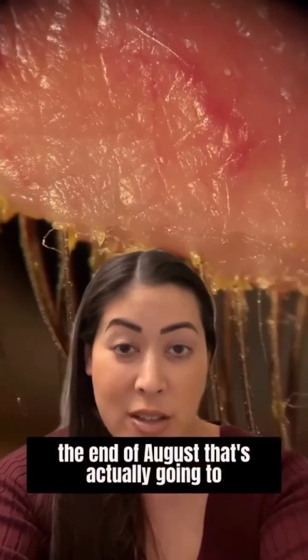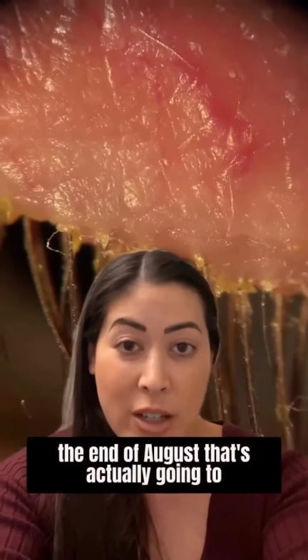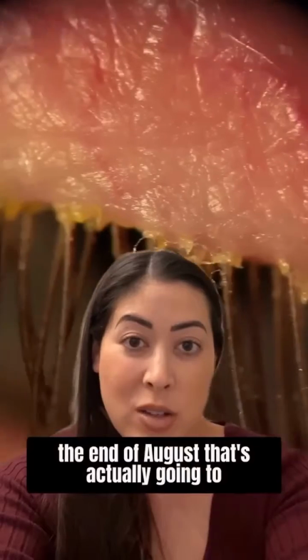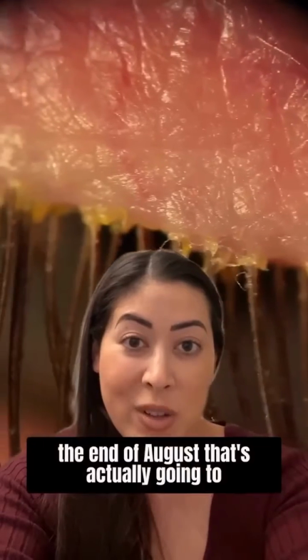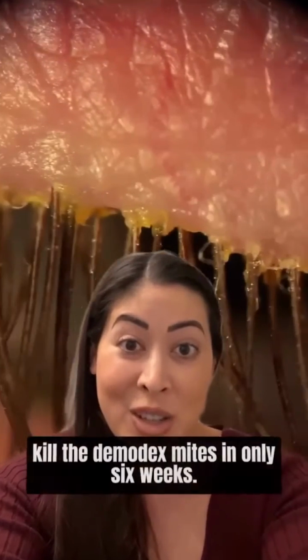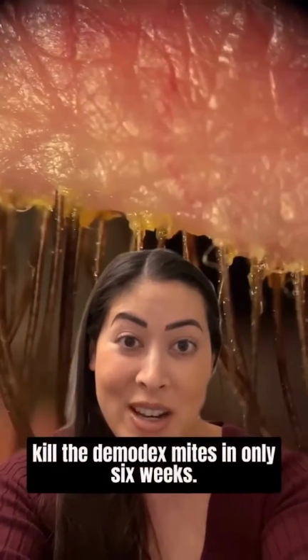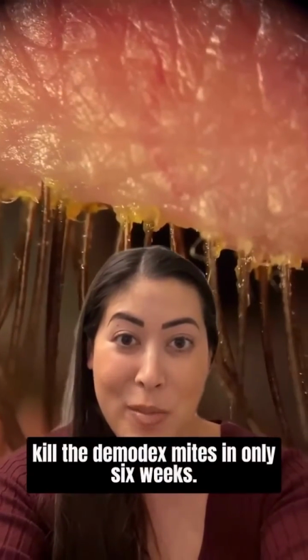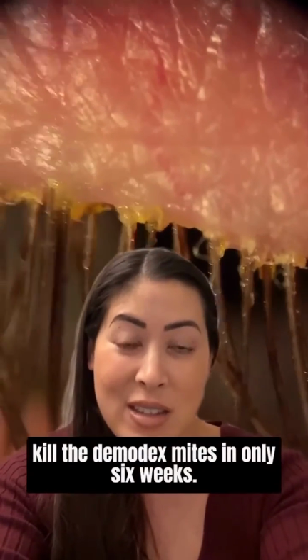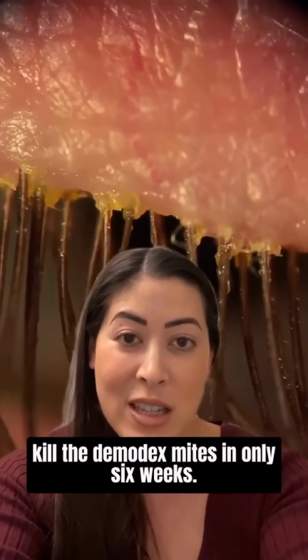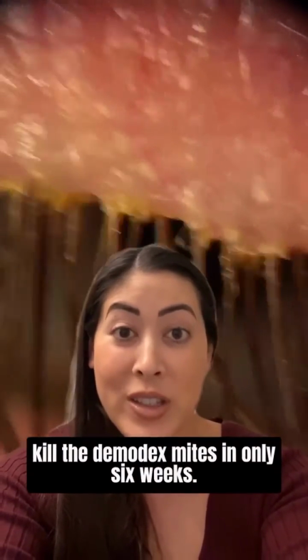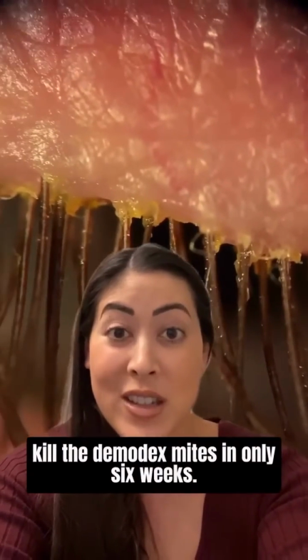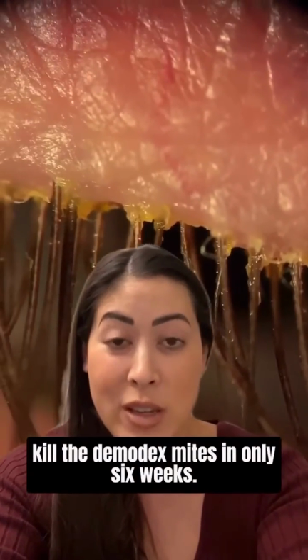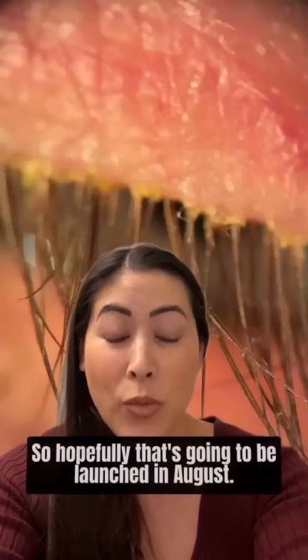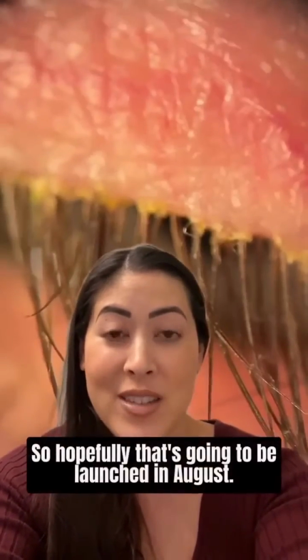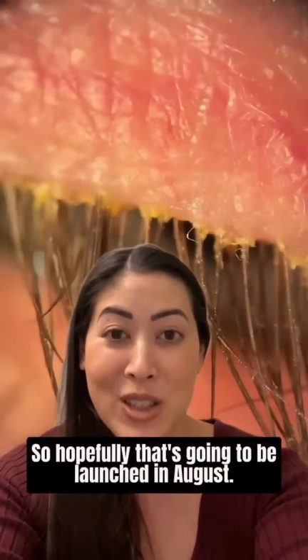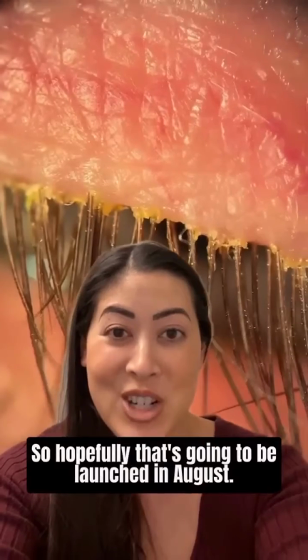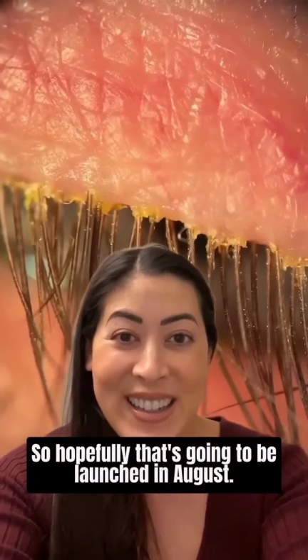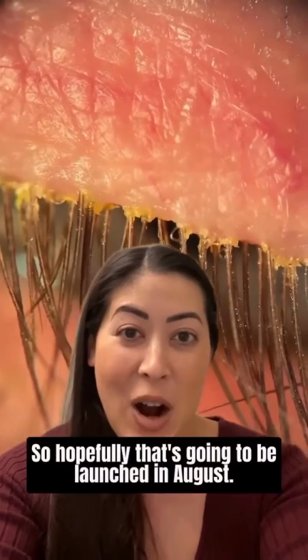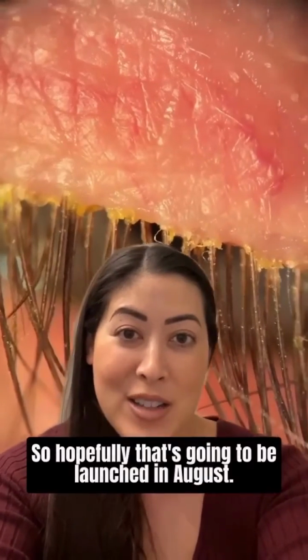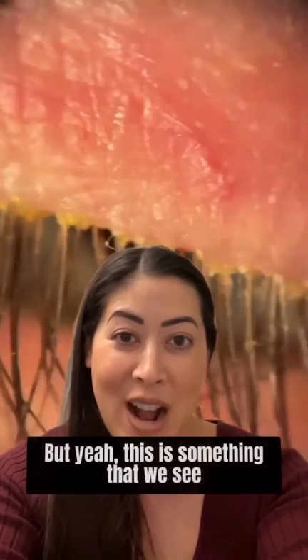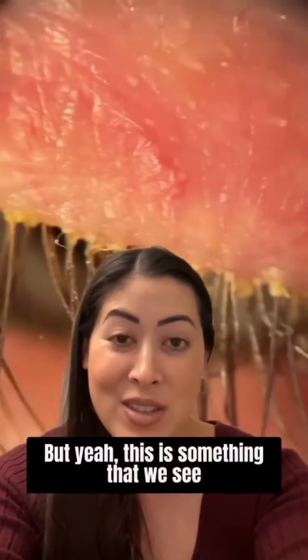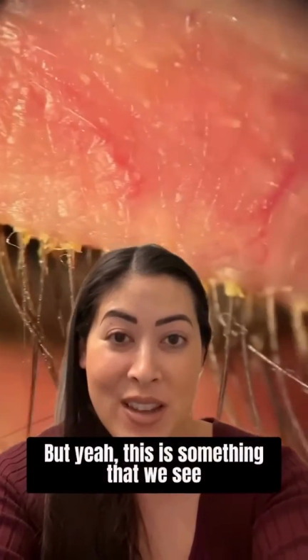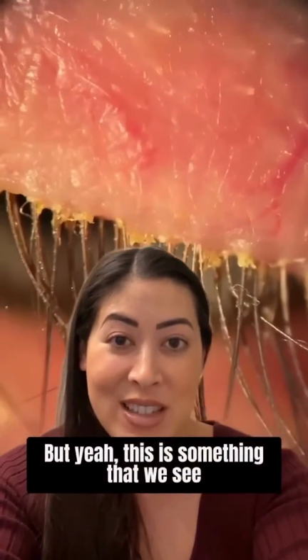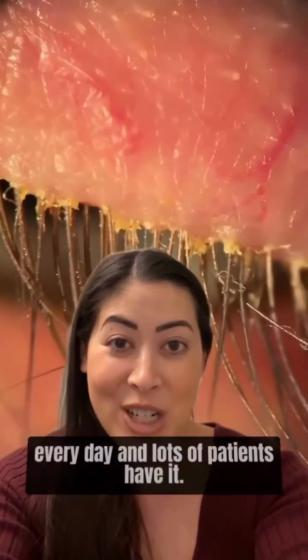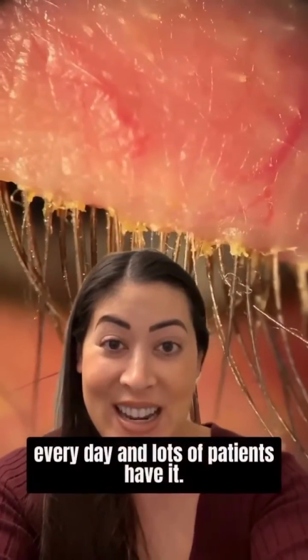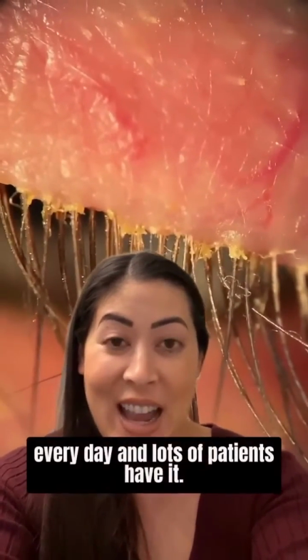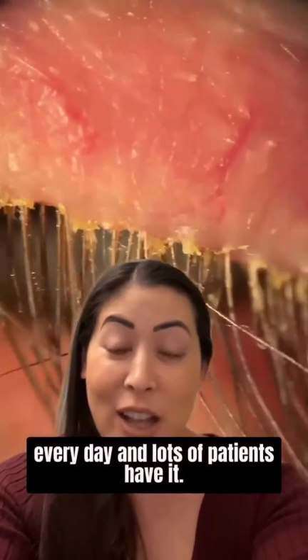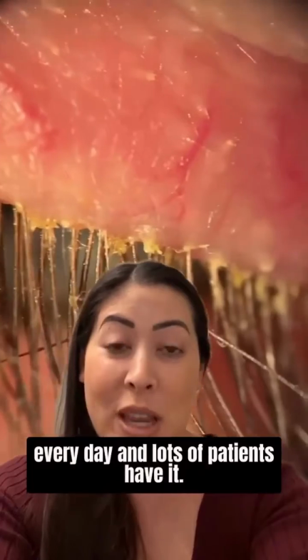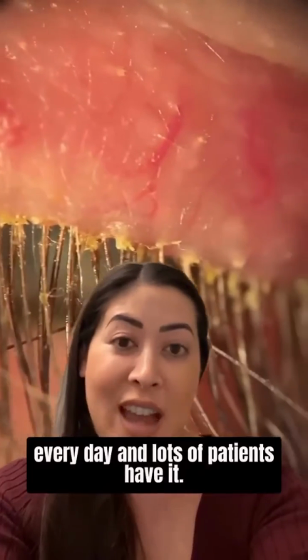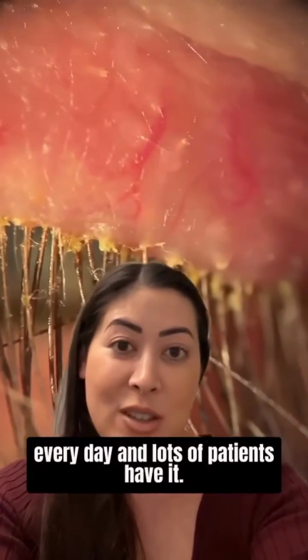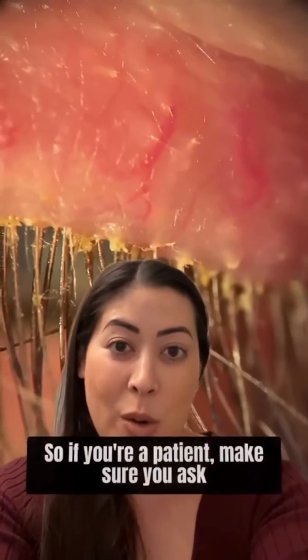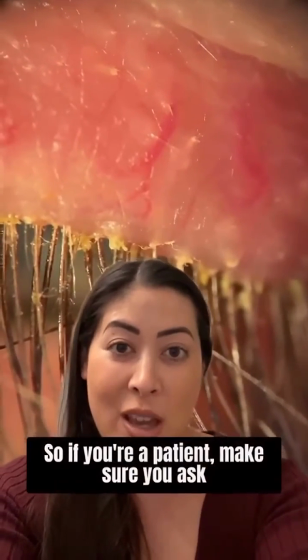There's also an eye drop coming out at the end of August that's actually going to kill the demodex mites in only six weeks, so hopefully that's going to be launched in August.